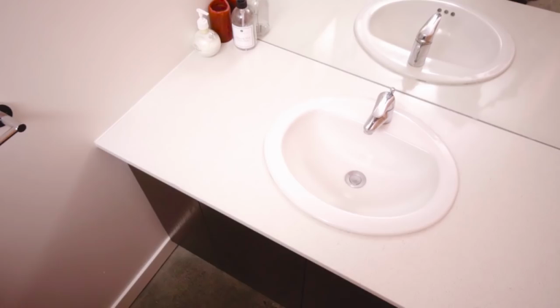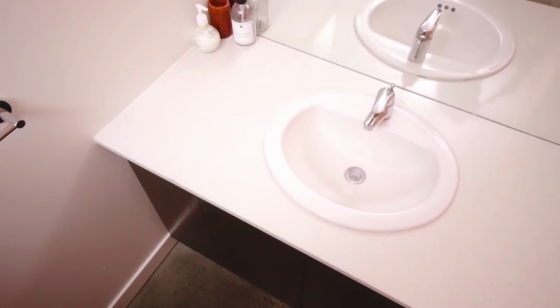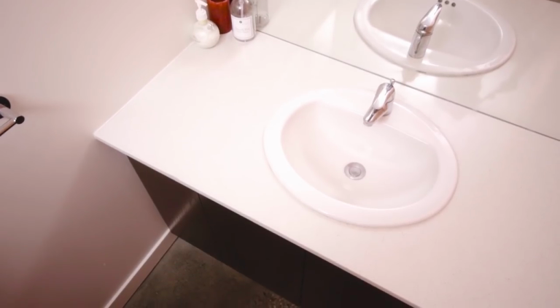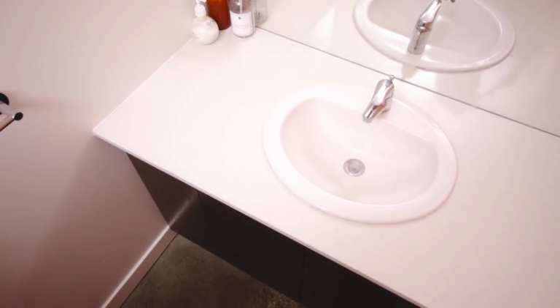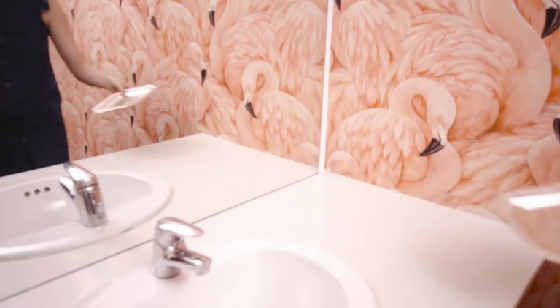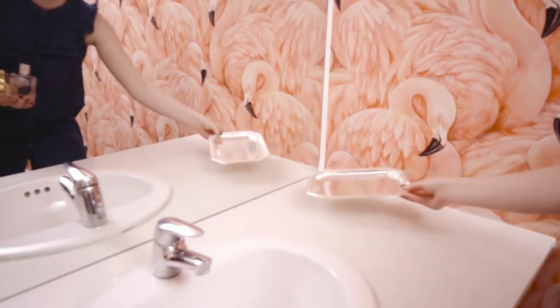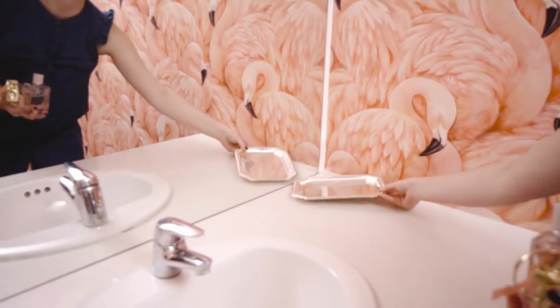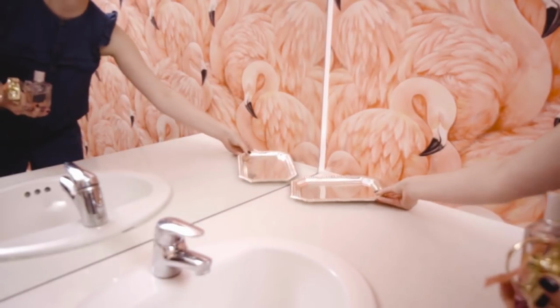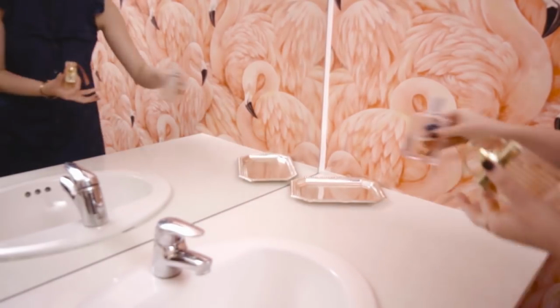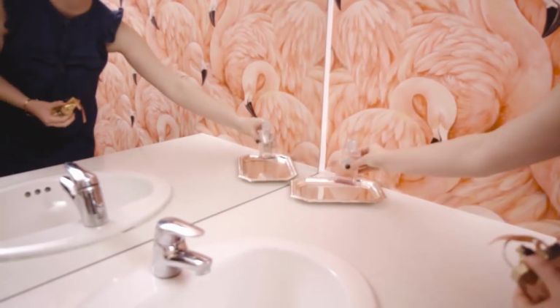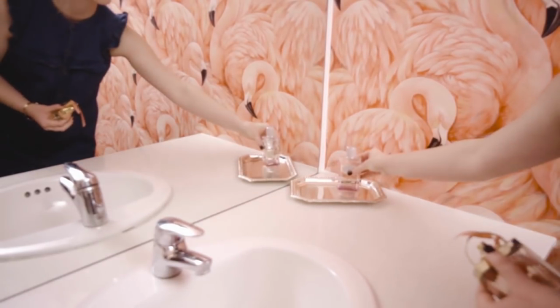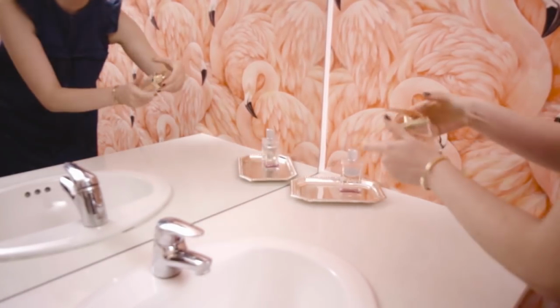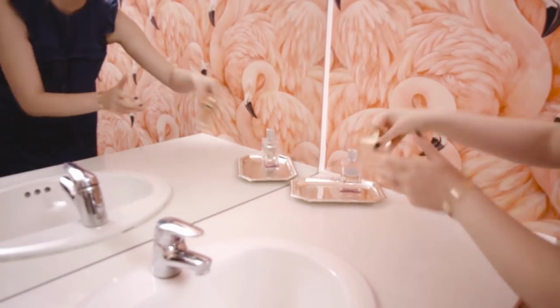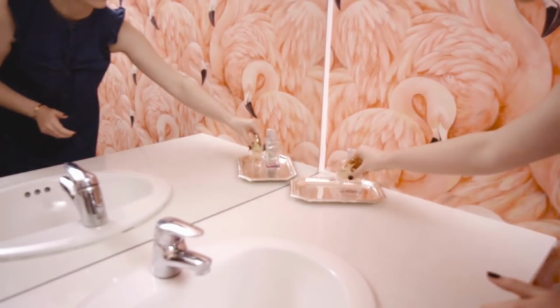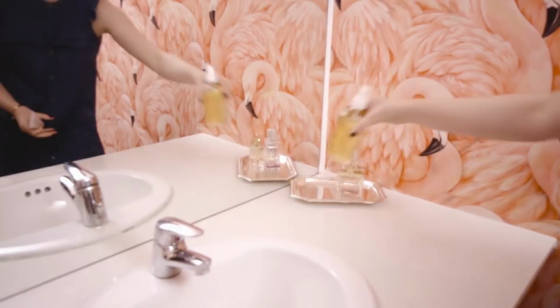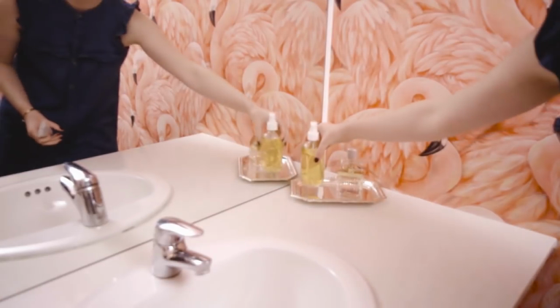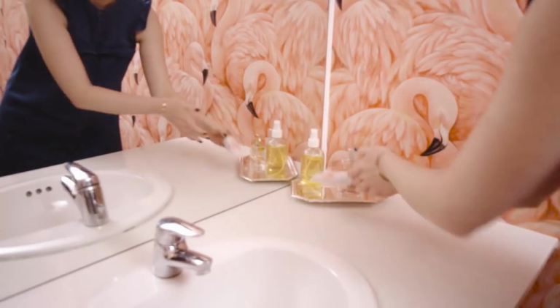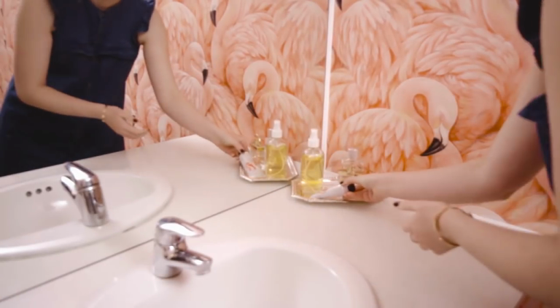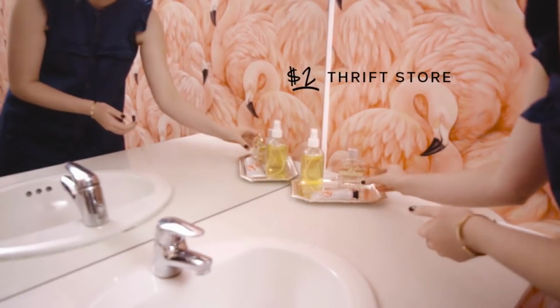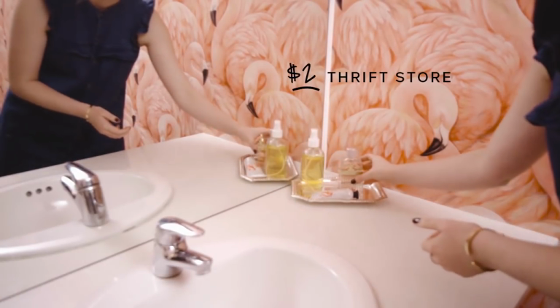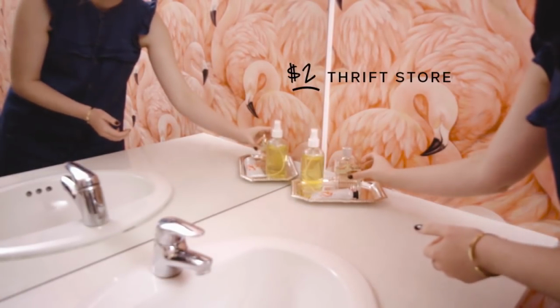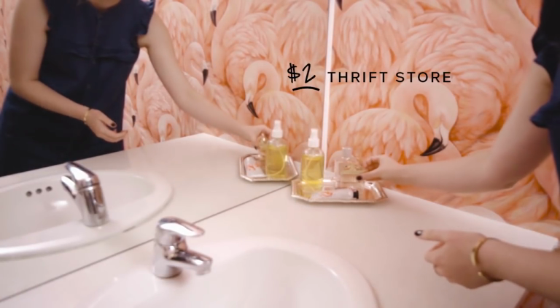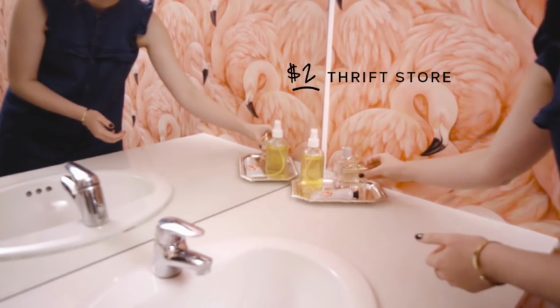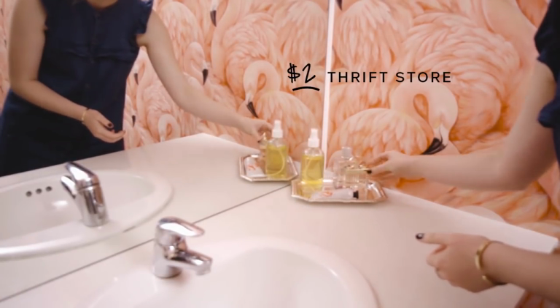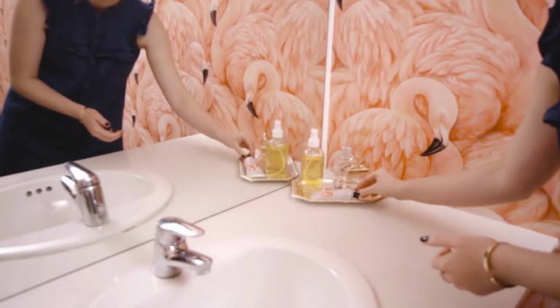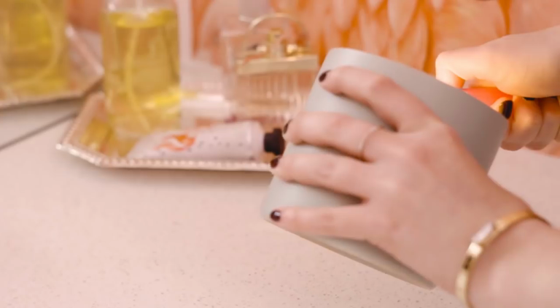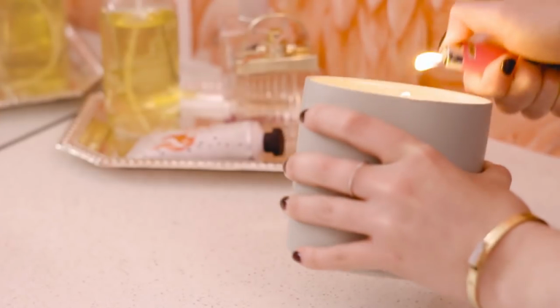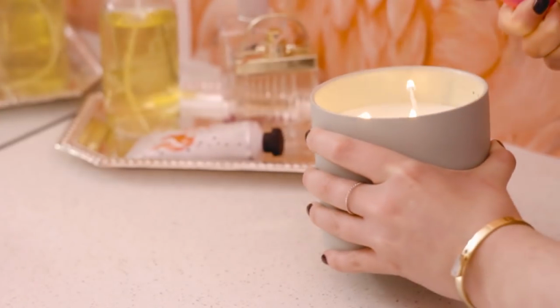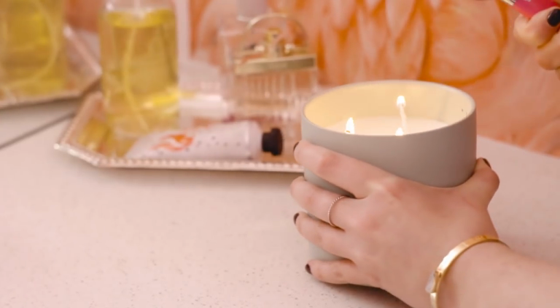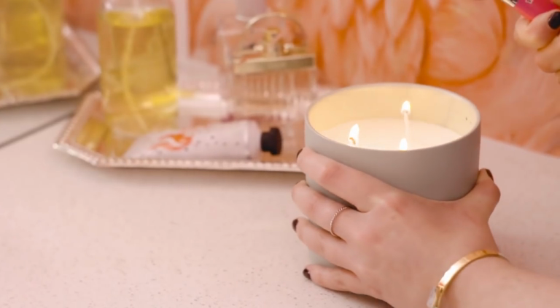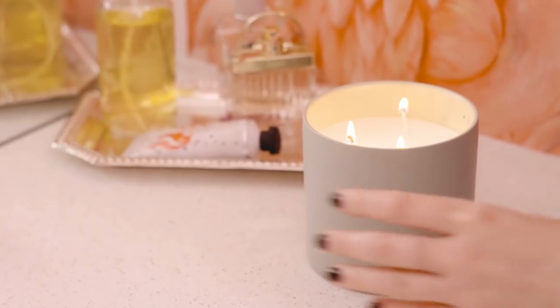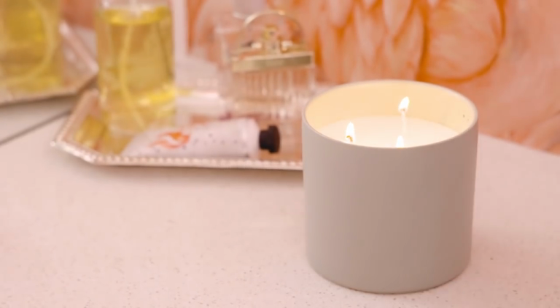And now on to the vanity. The easiest way to organize products and make it look good in a bathroom with little storage is with a tray. Jillian found this really pretty one at a thrift store for two dollars and I'm placing some nice hand cream and a pretty facial spray here for guests to use.